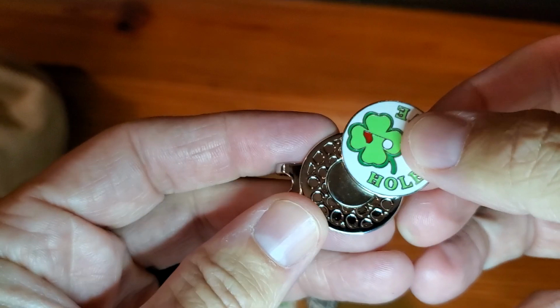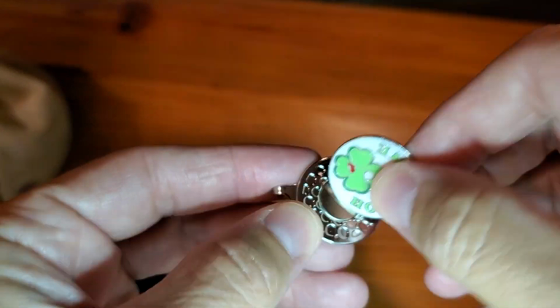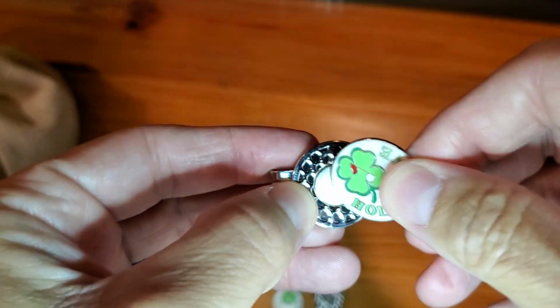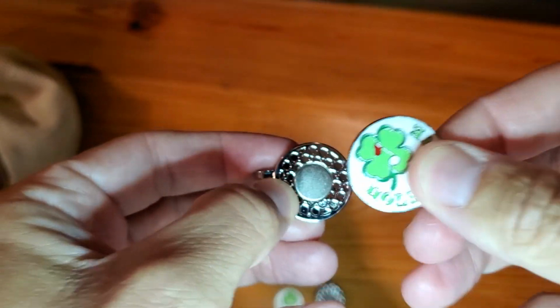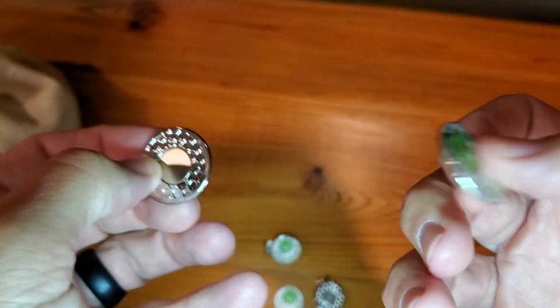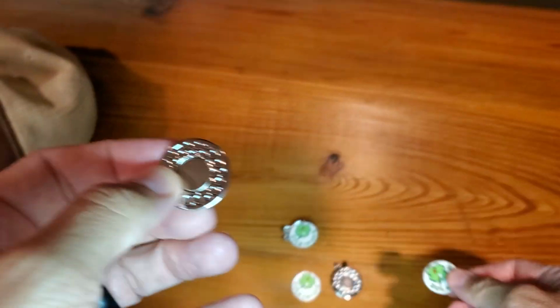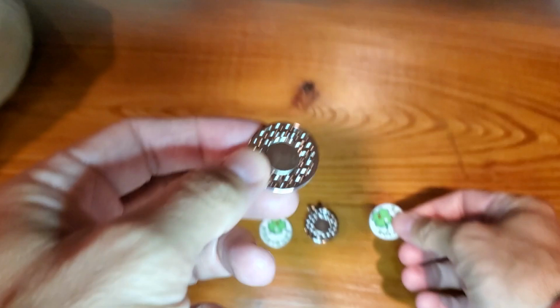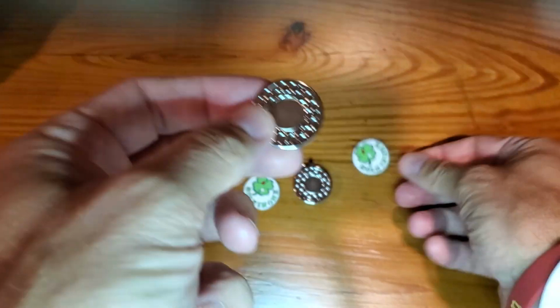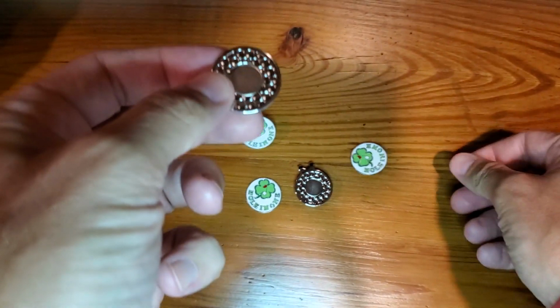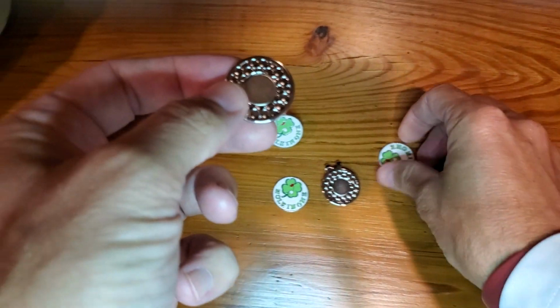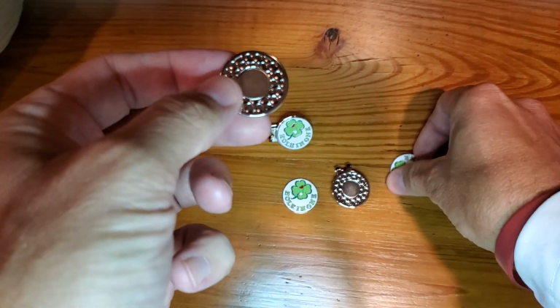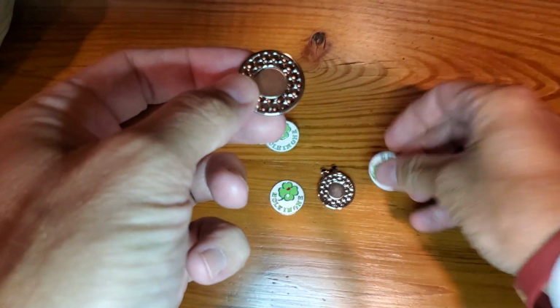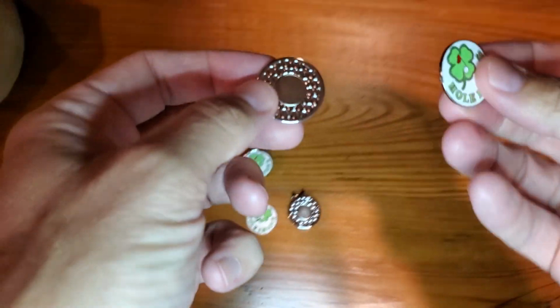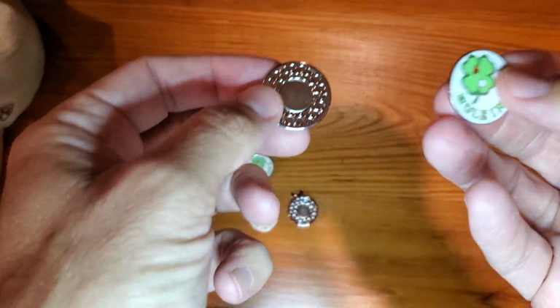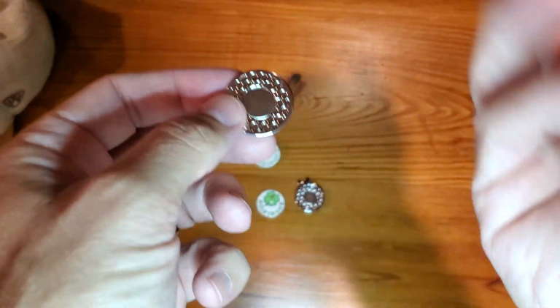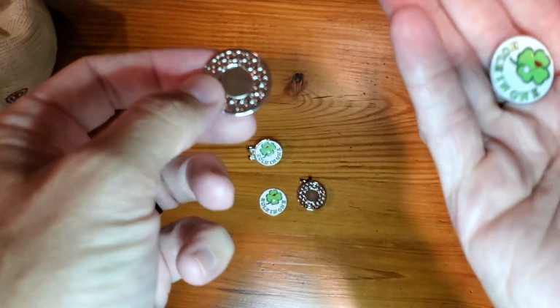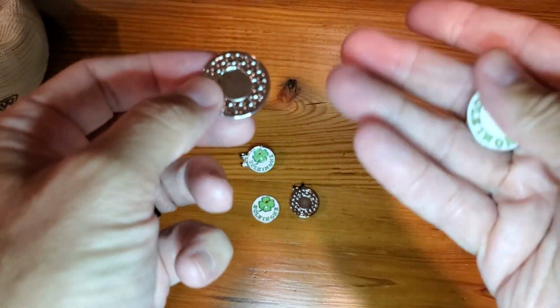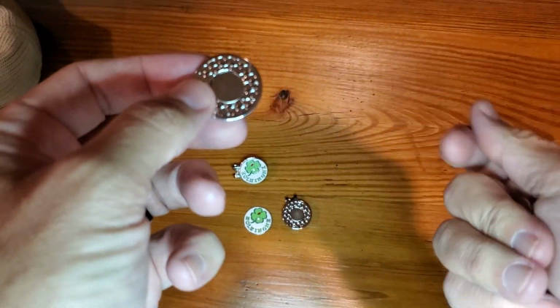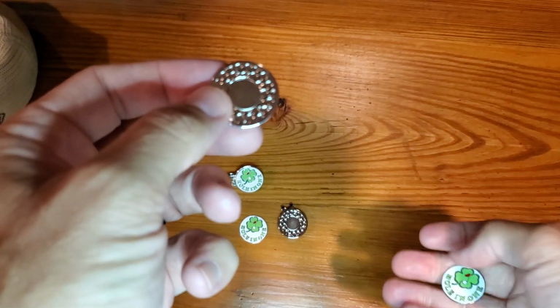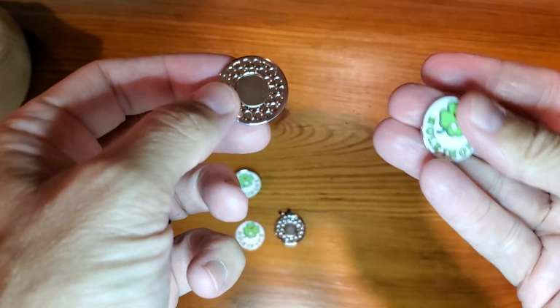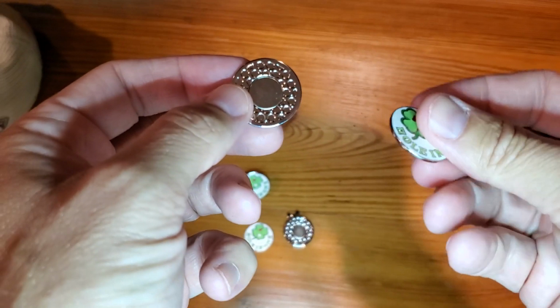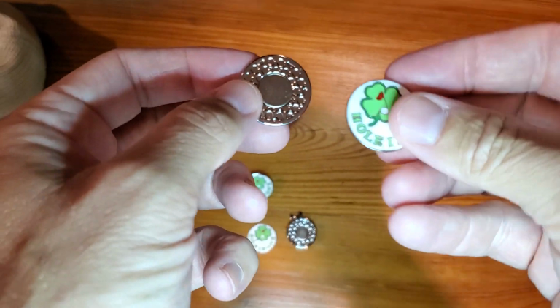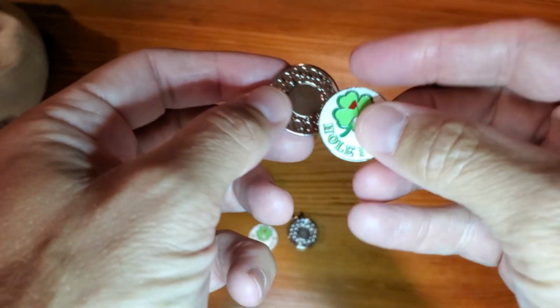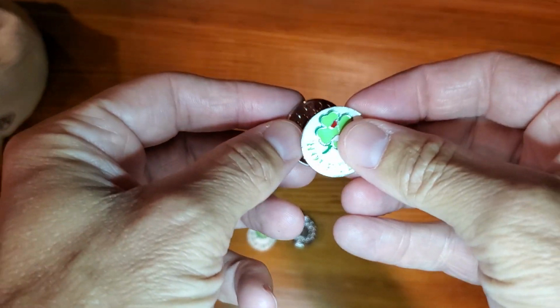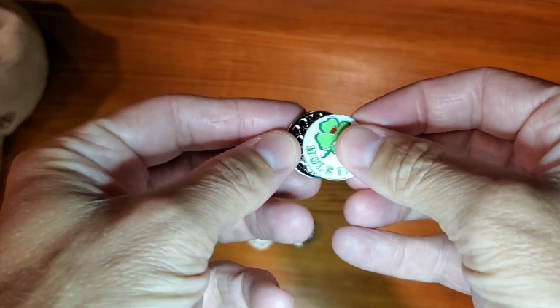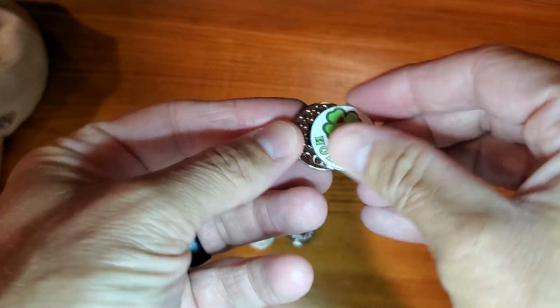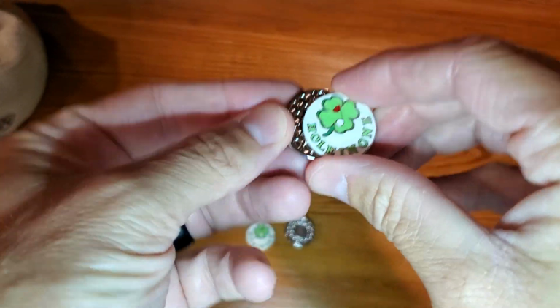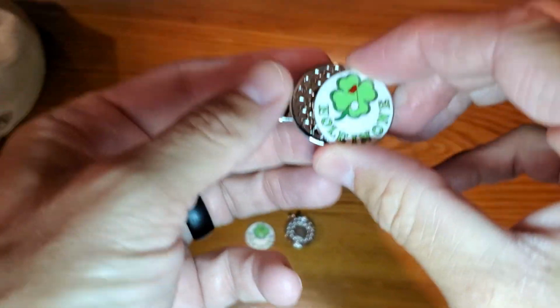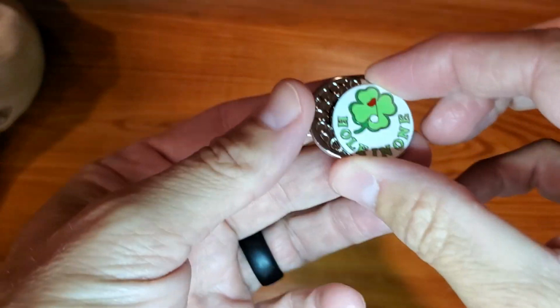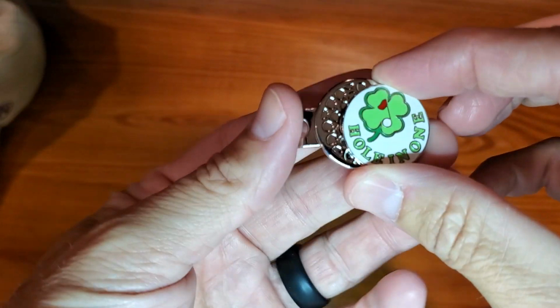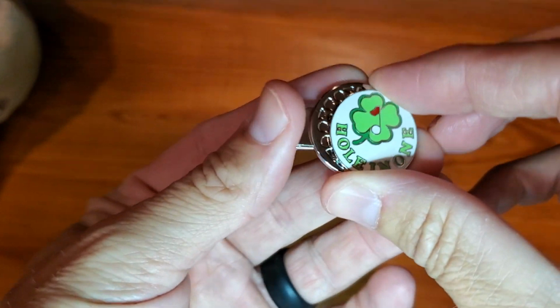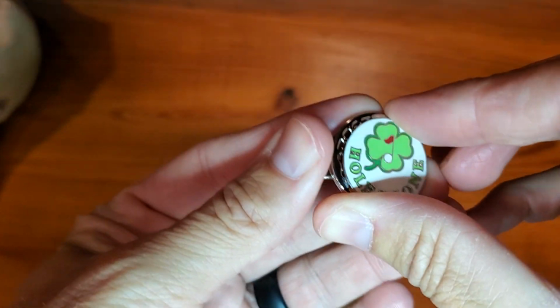You can tell this is pretty light, like a dime weight. It's very light, but it is bigger than a dime — probably the size of a quarter.